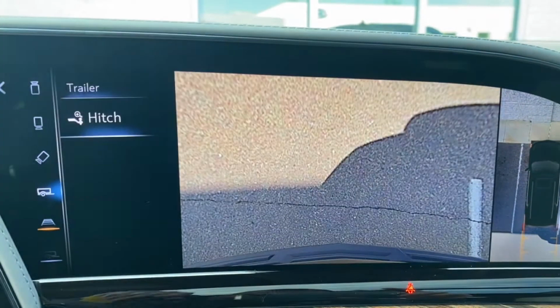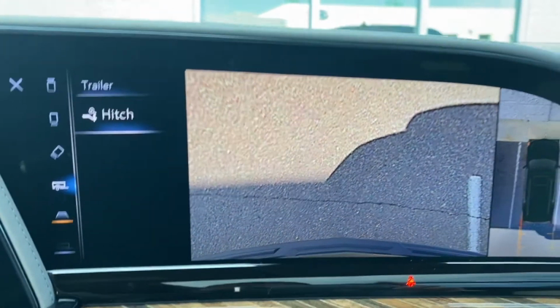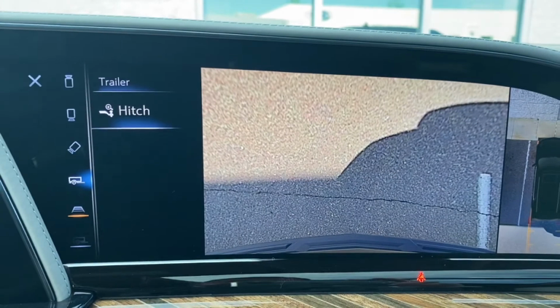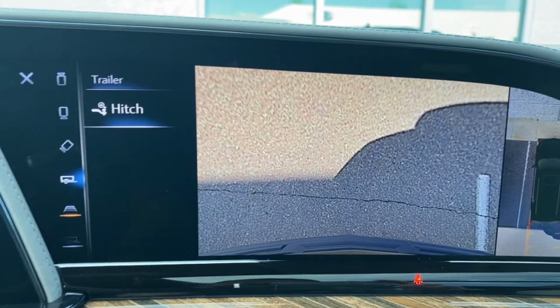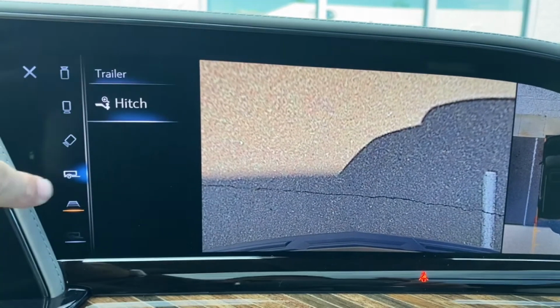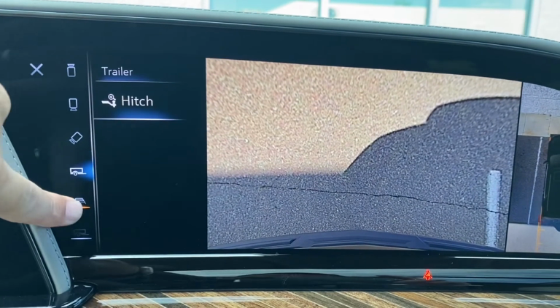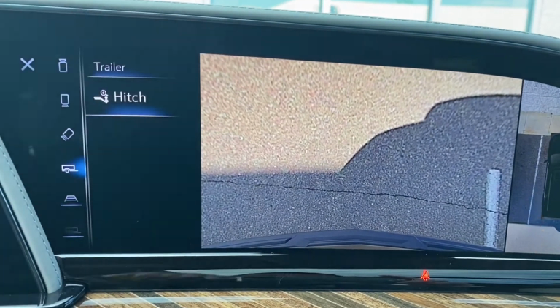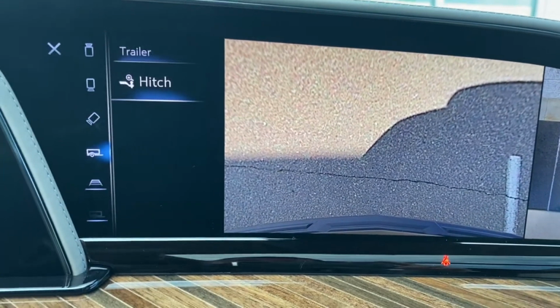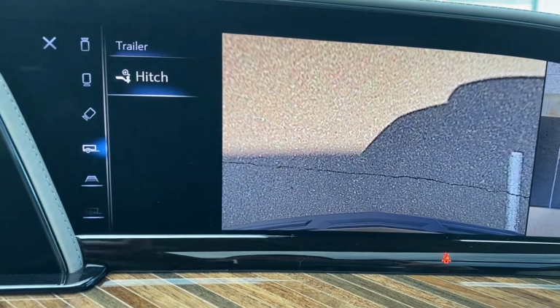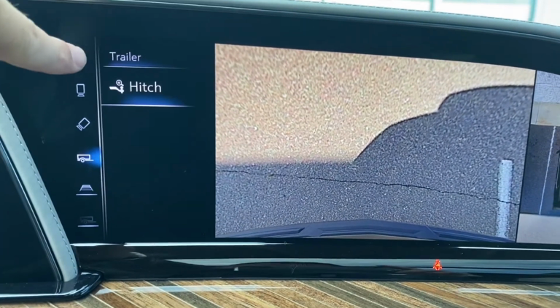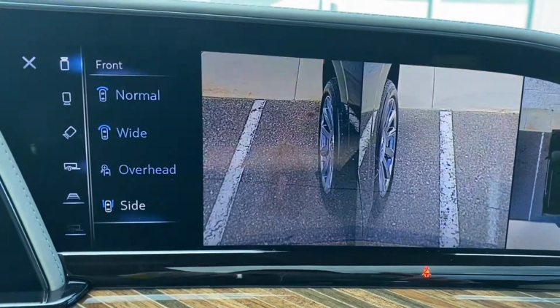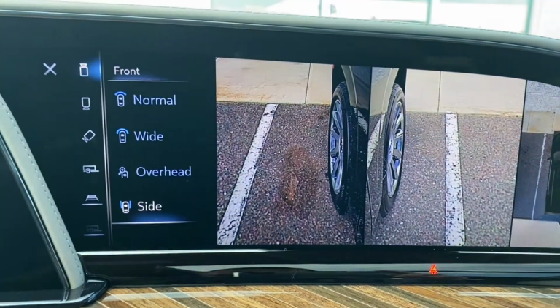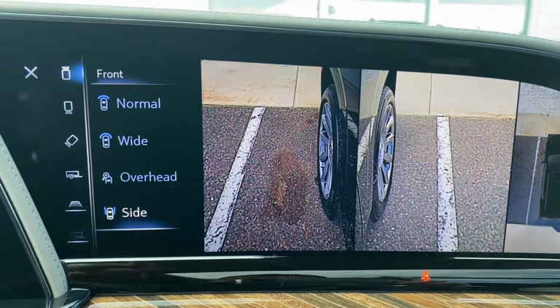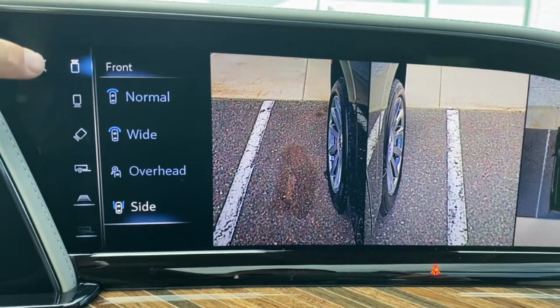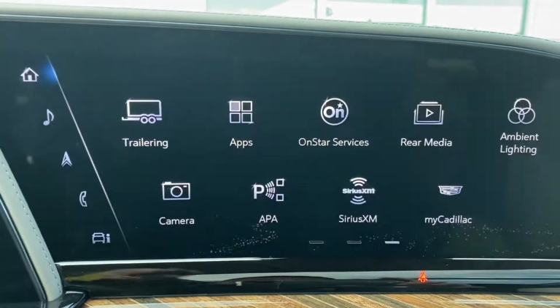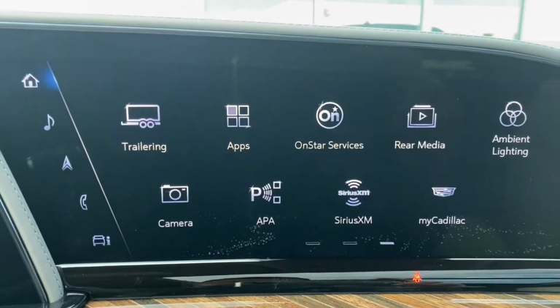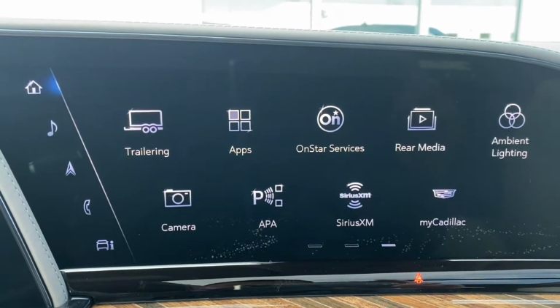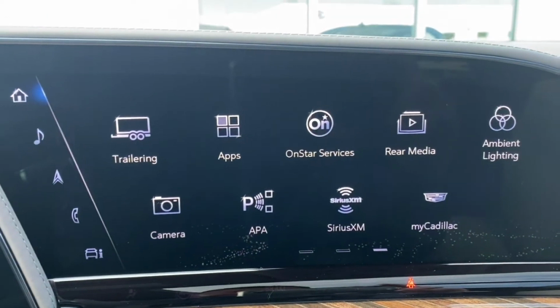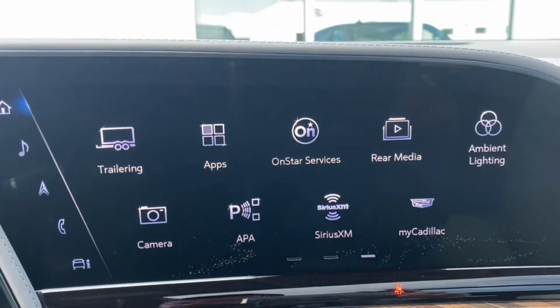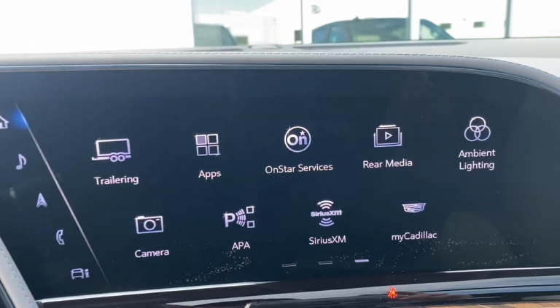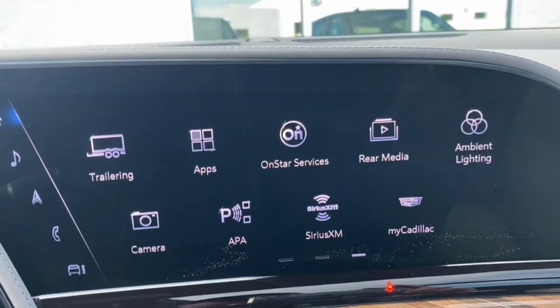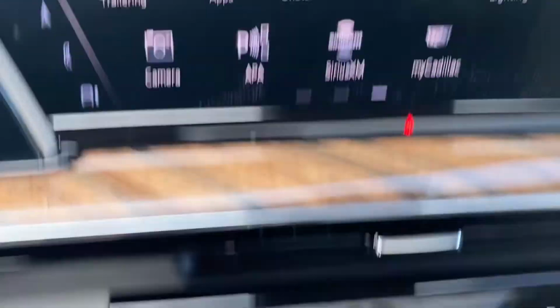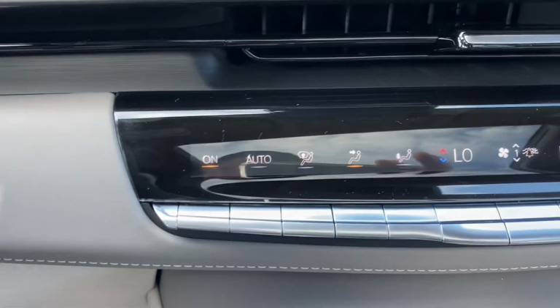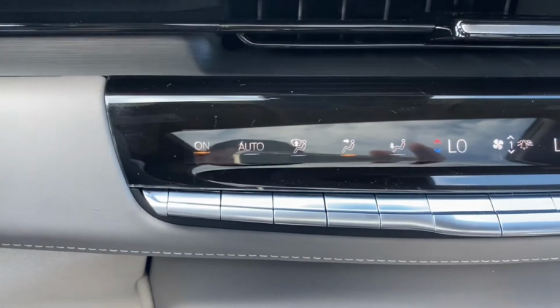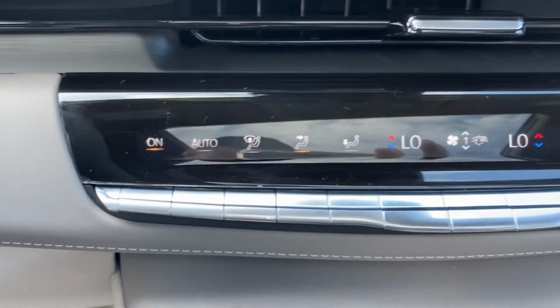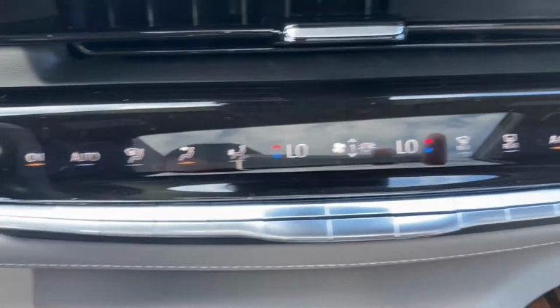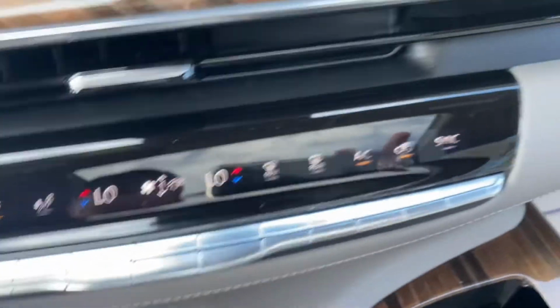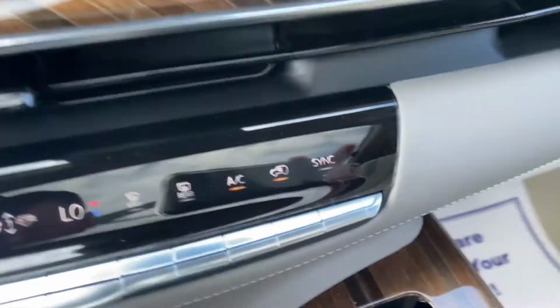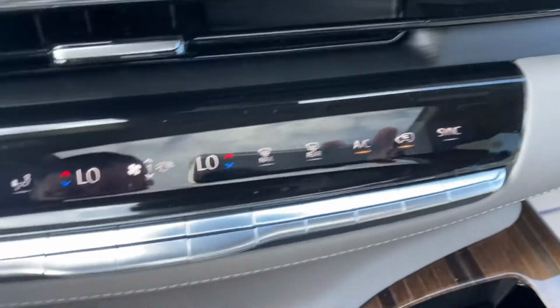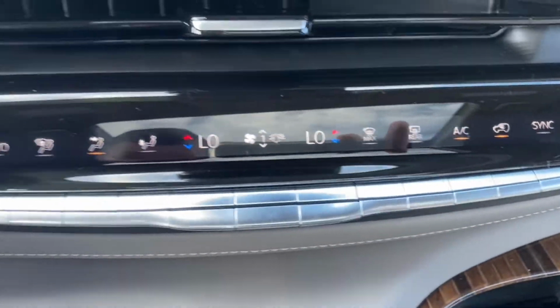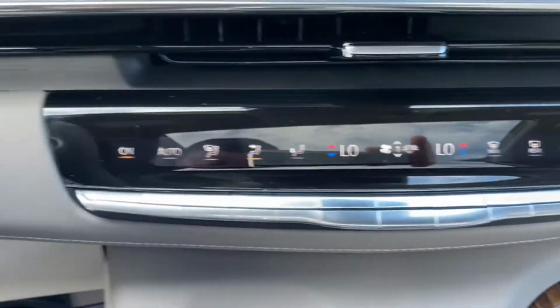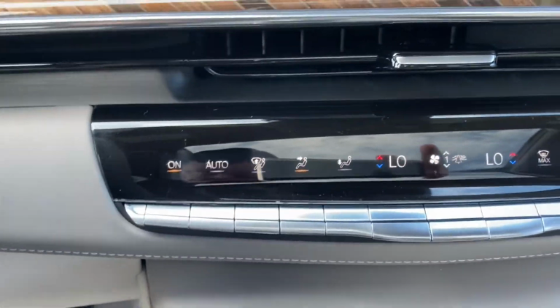You also have a trailer hitch view and backup view, so there are lots of really cool camera views available on the Escalade. Your air conditioning controls are all contained right in this setup right here.